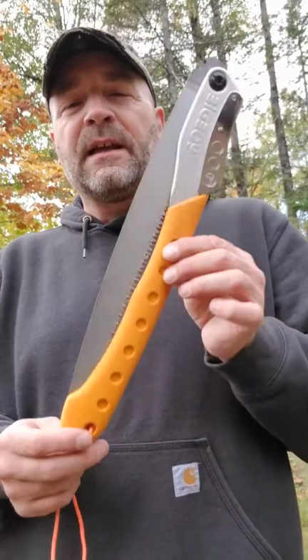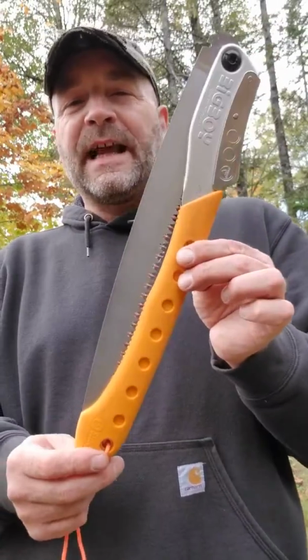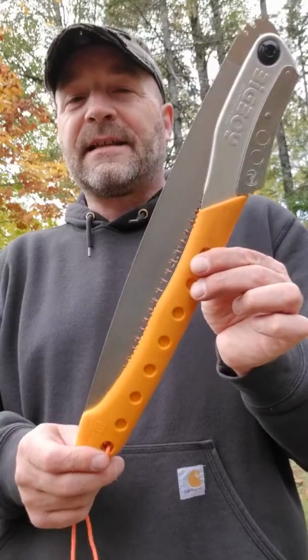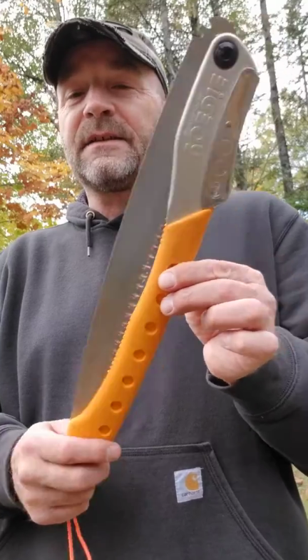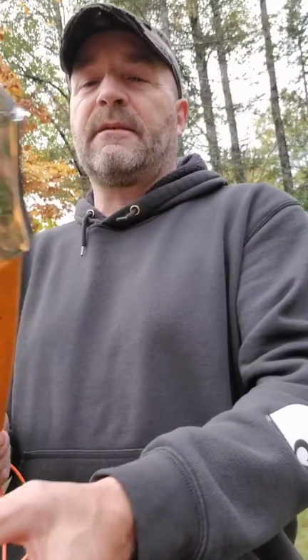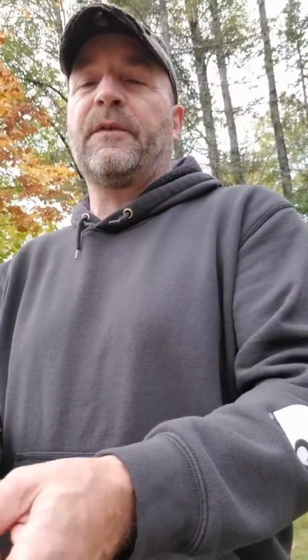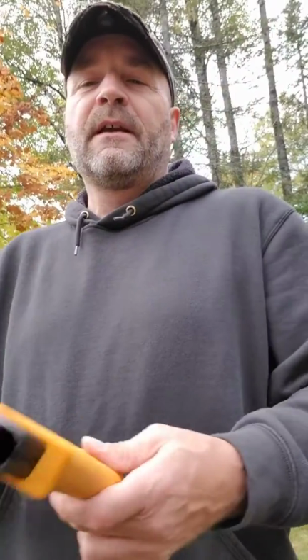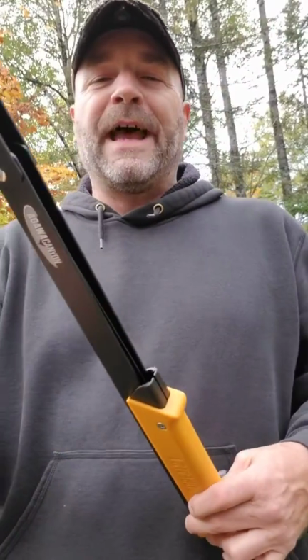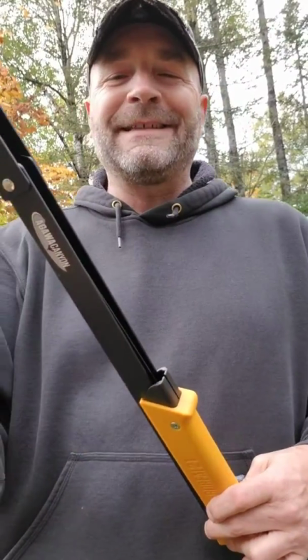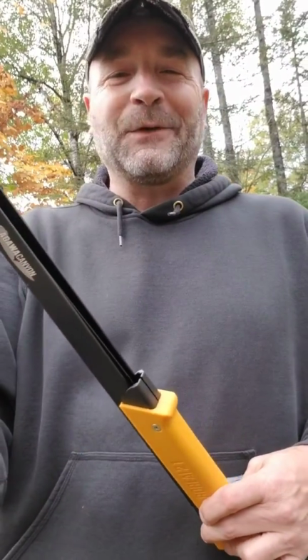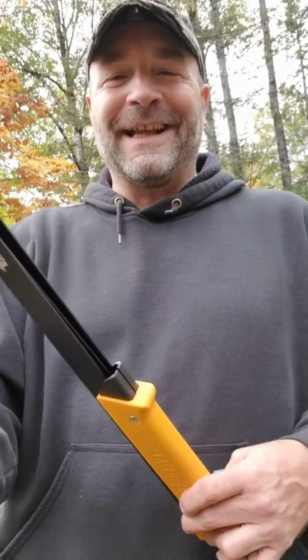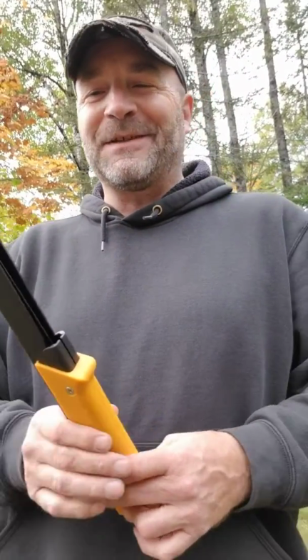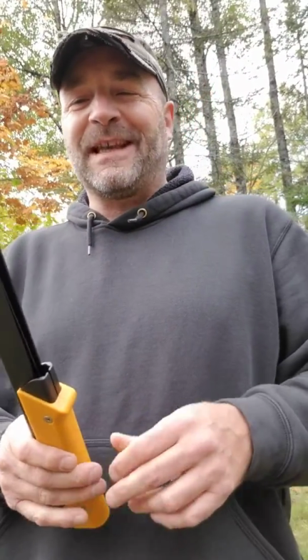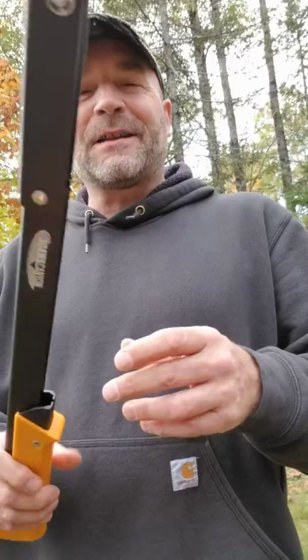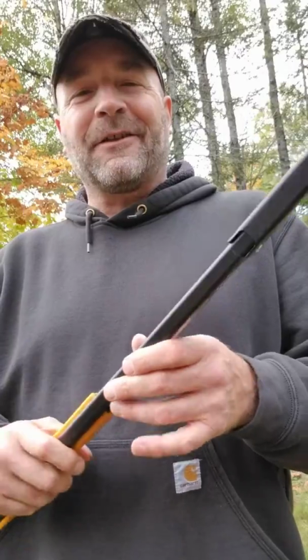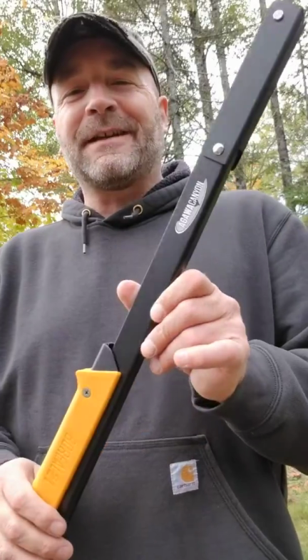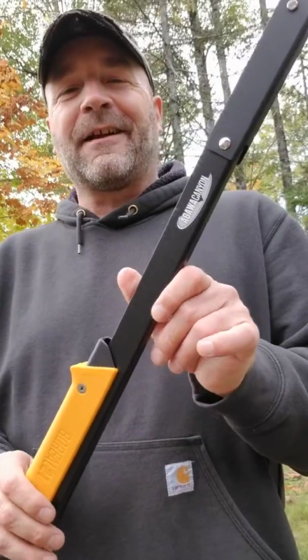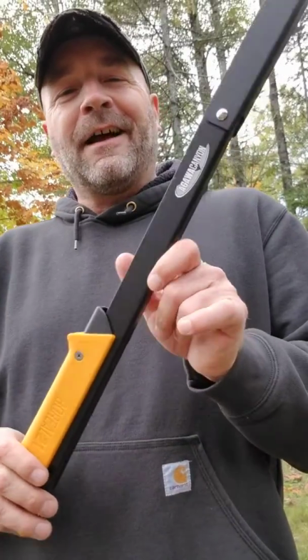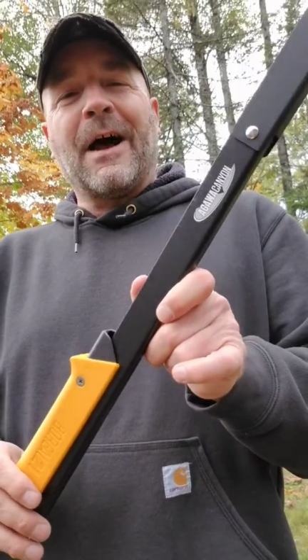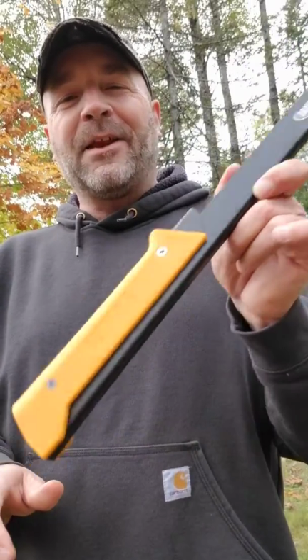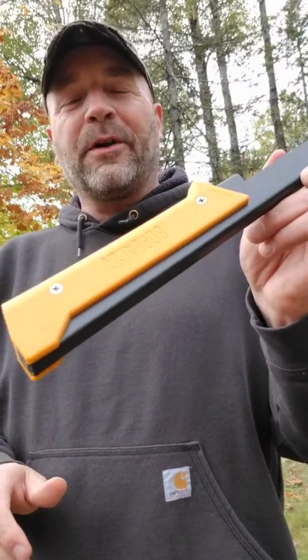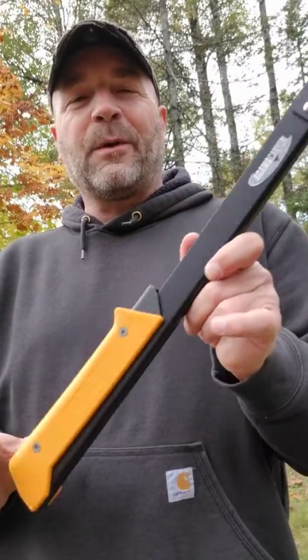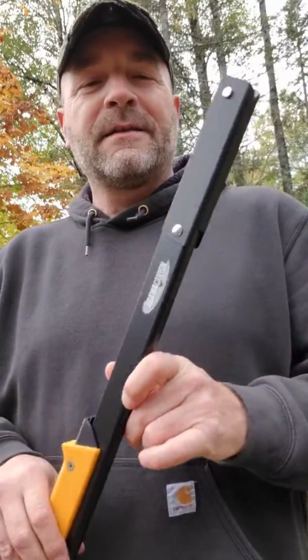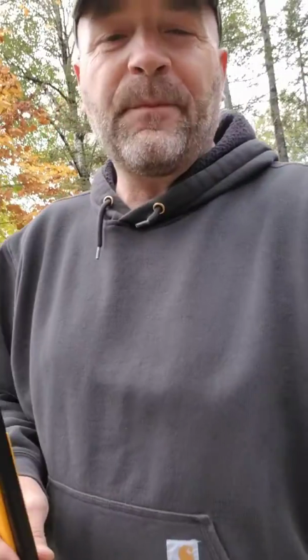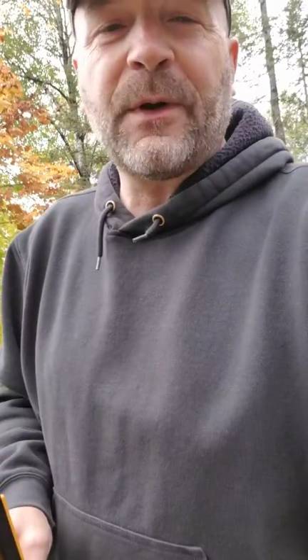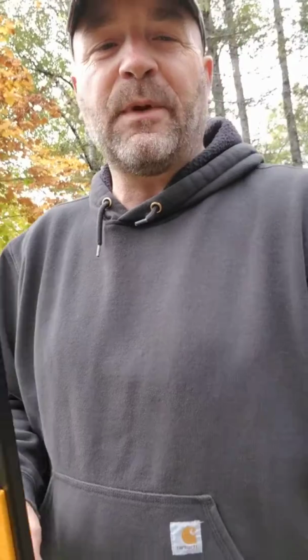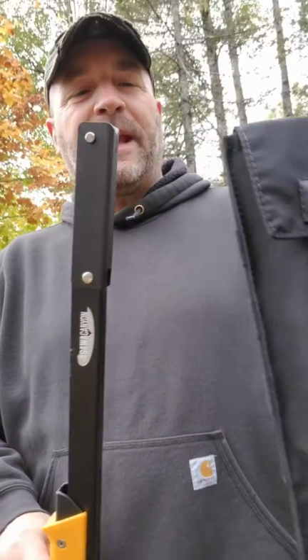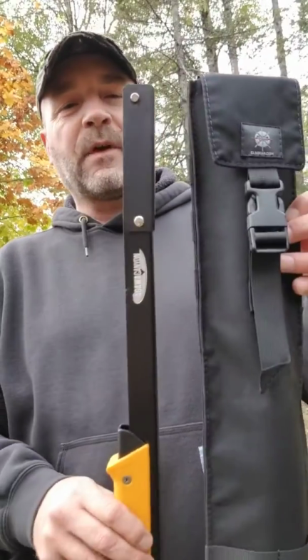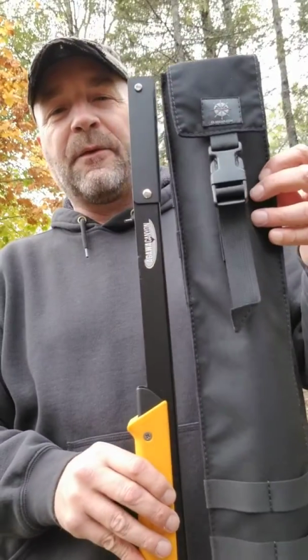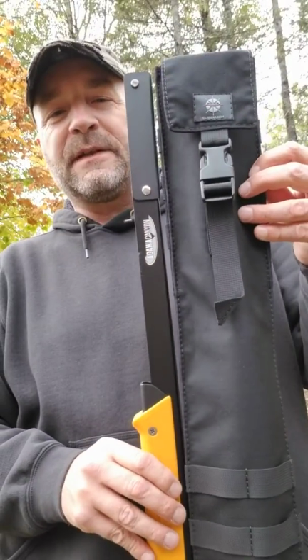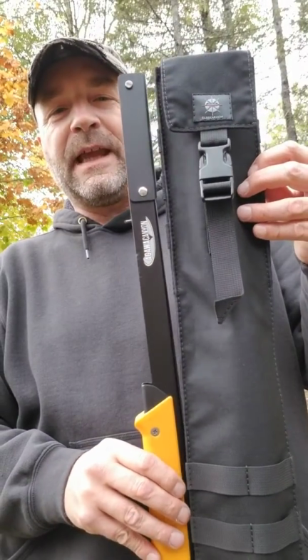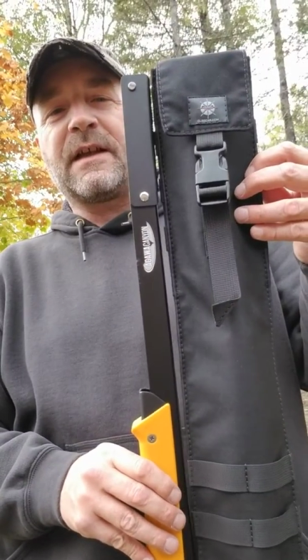The Big Boy is 16 inches when folded. That led to the next thing, which is people saying, 'But Mark, there's this other great saw out there' — the Agawa Canyon Boreal 21.